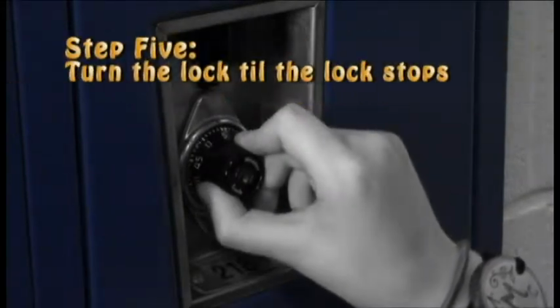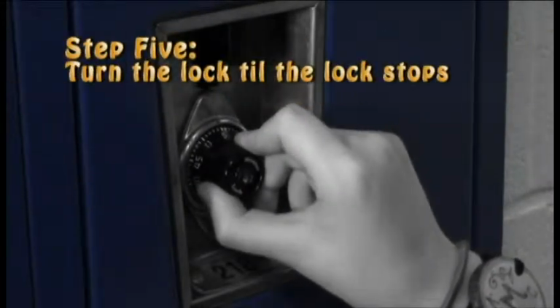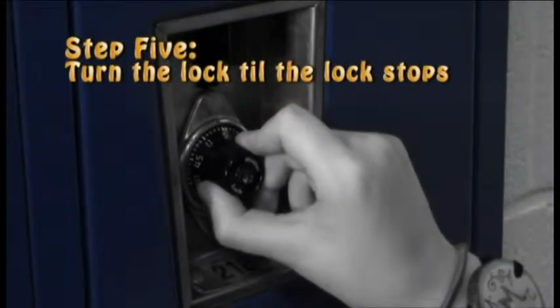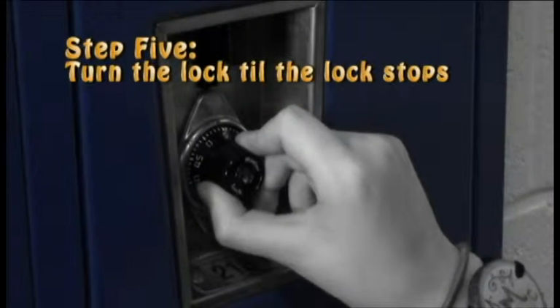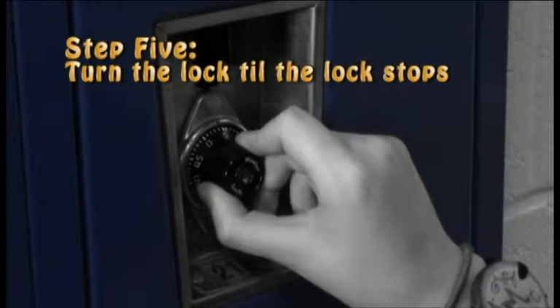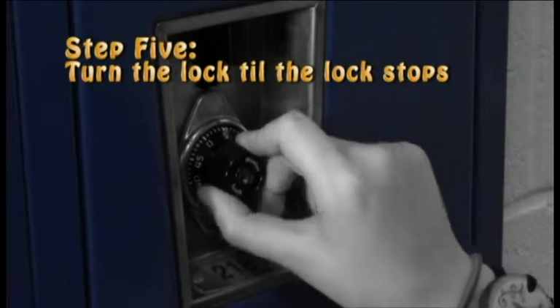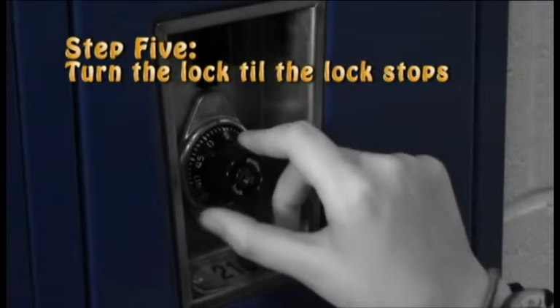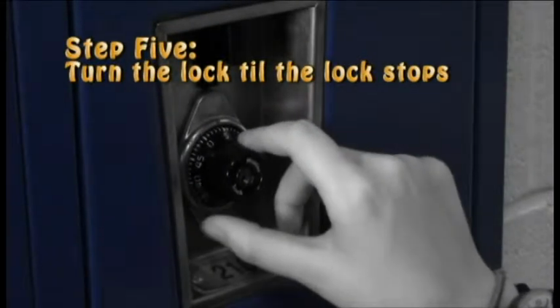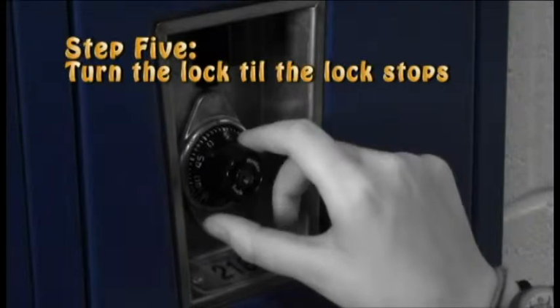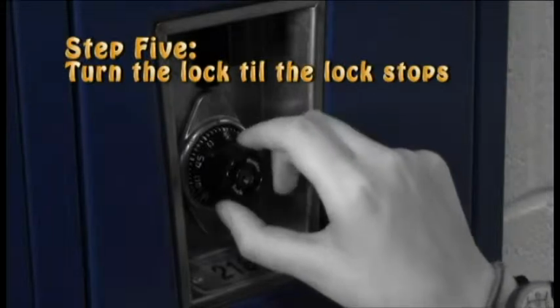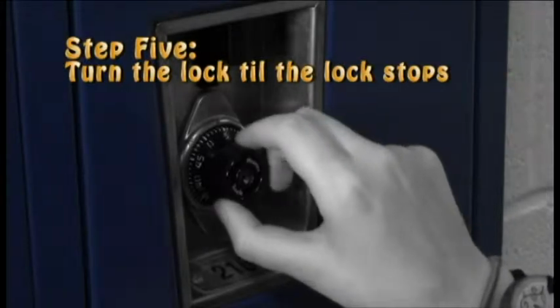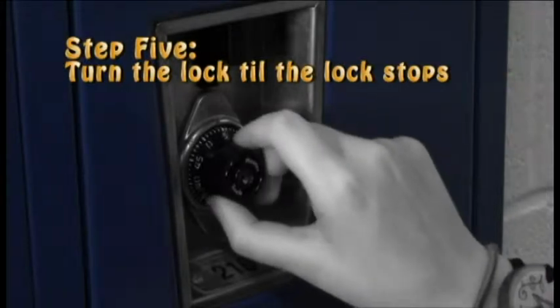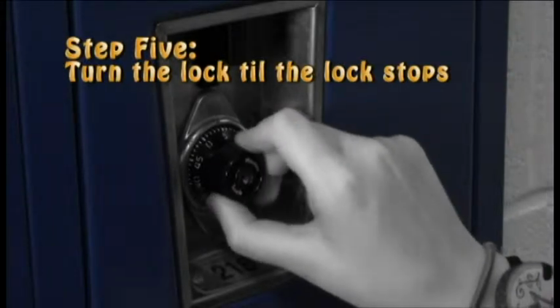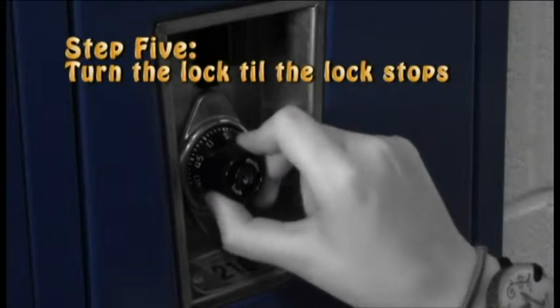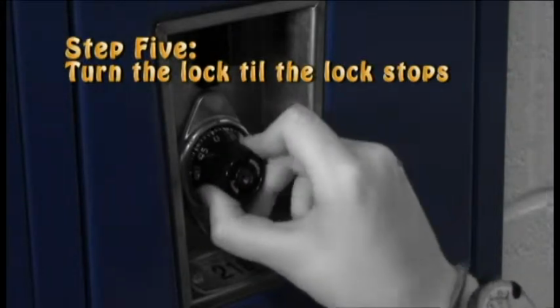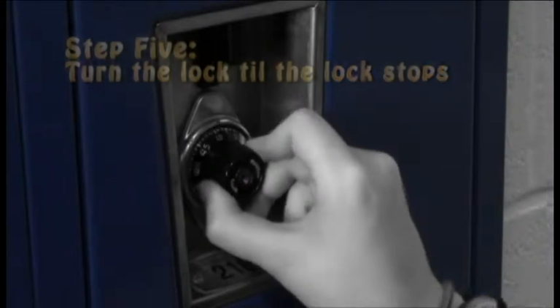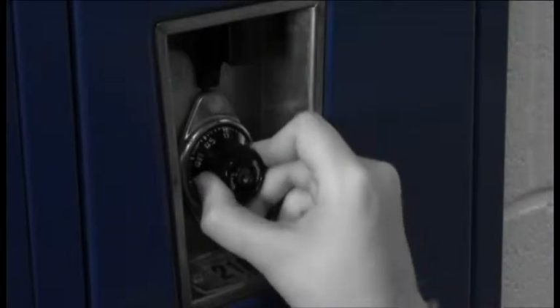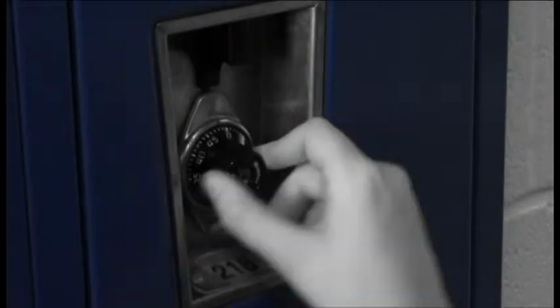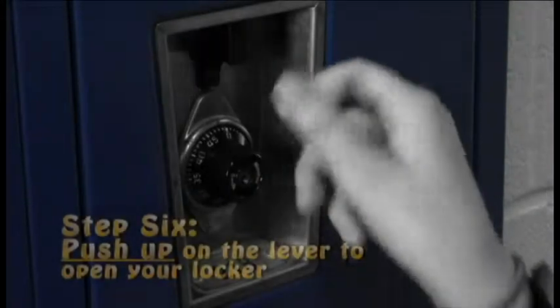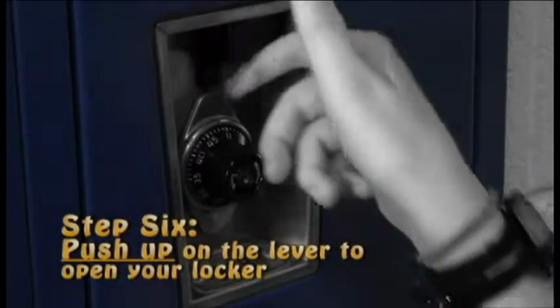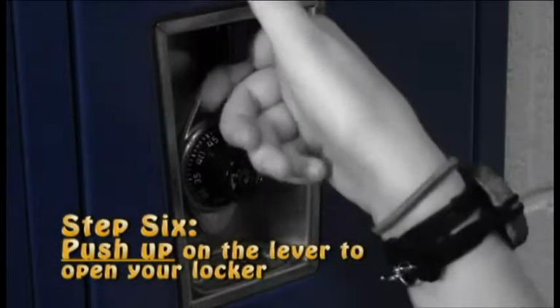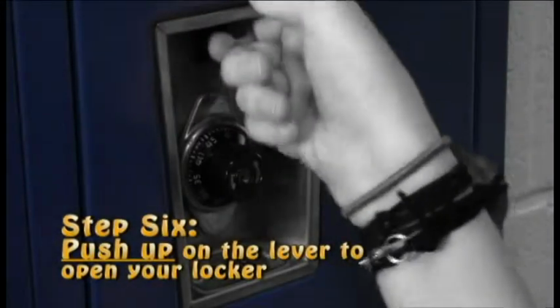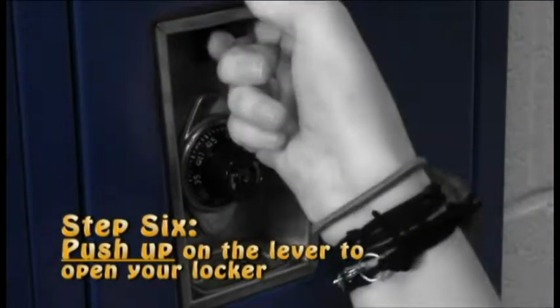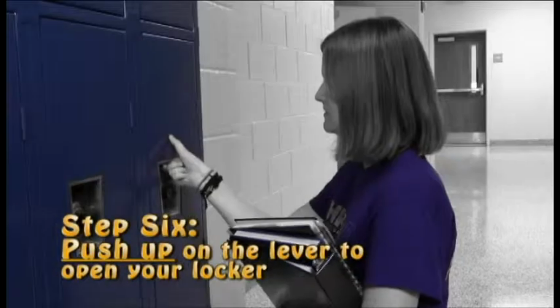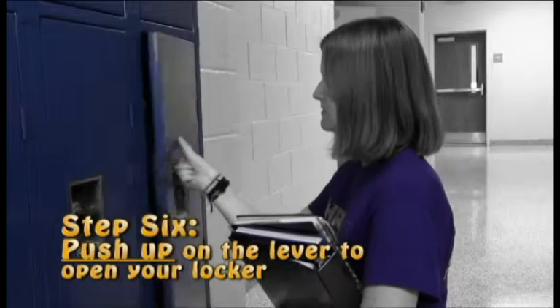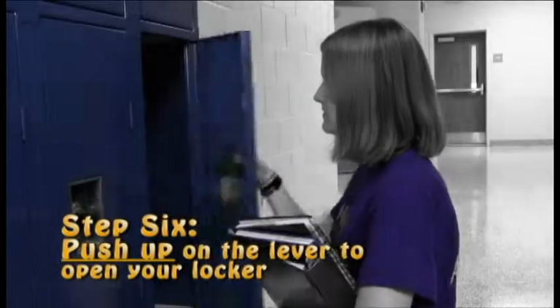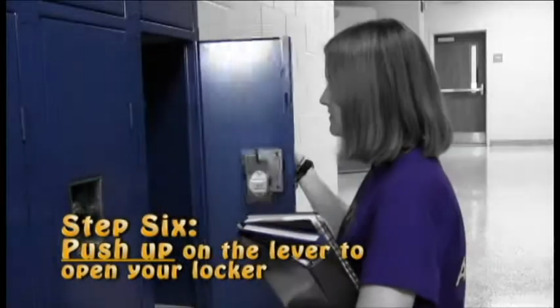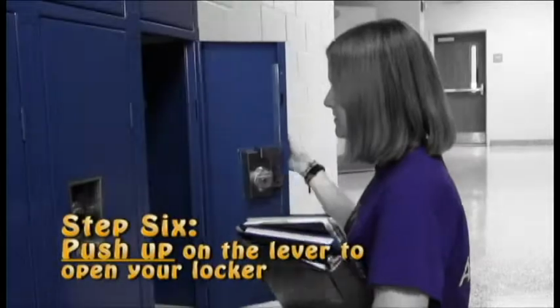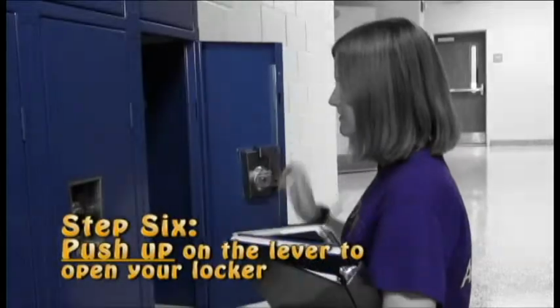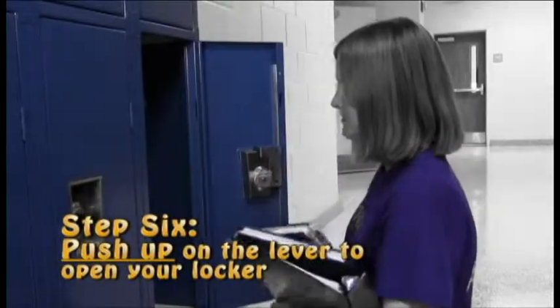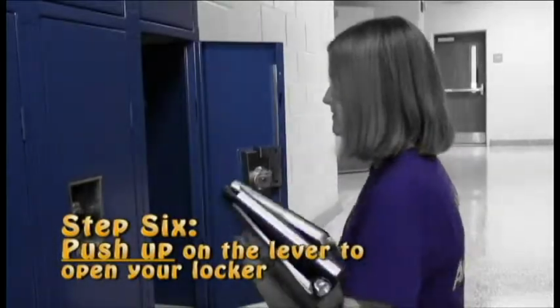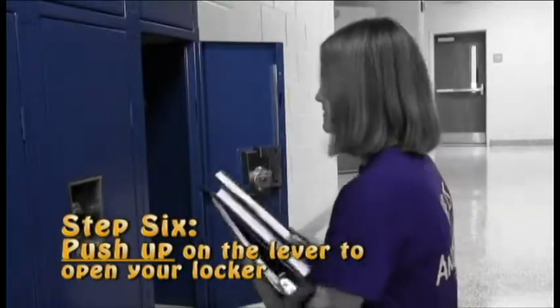Step 5: Turn the lock till the lock stops. Step 6: Push up on the lever to open your locker.